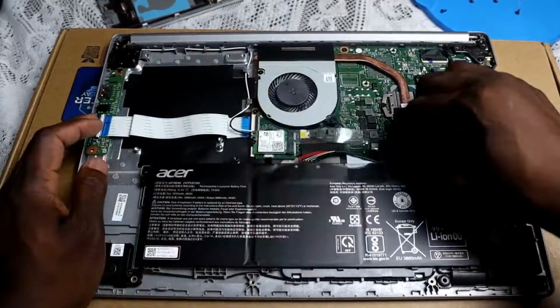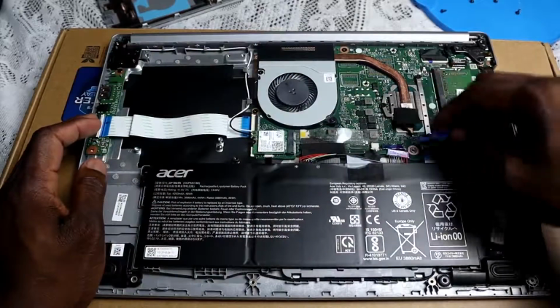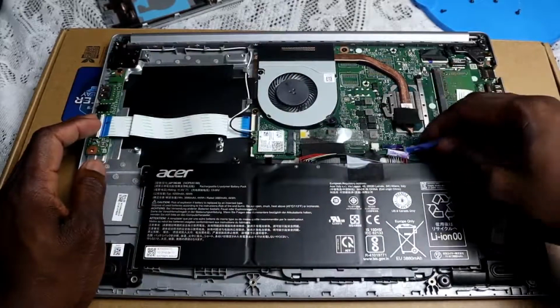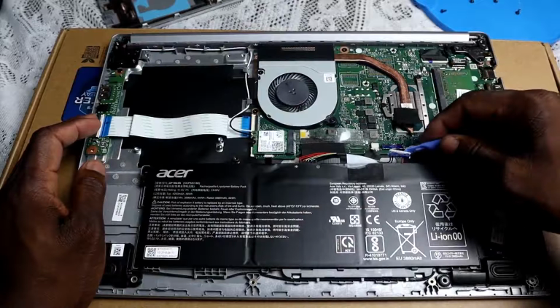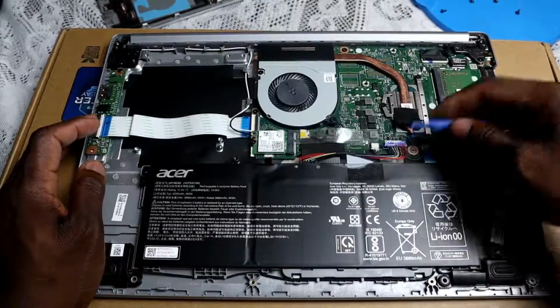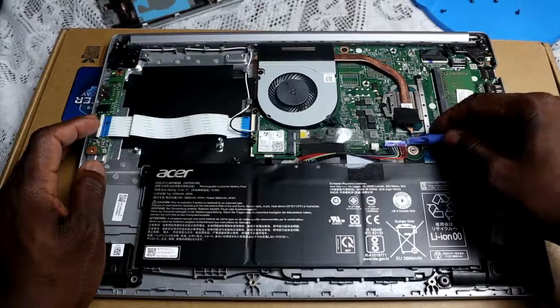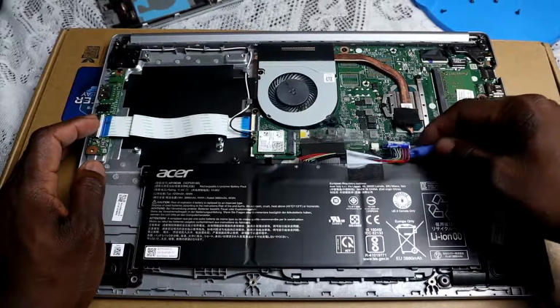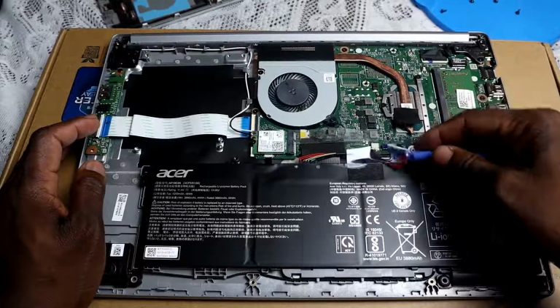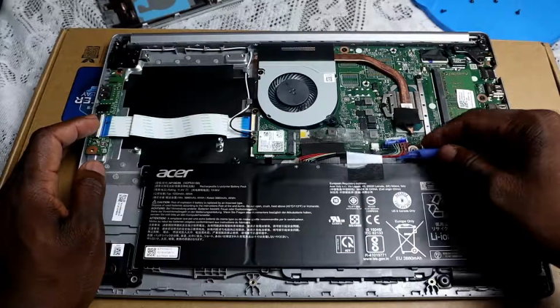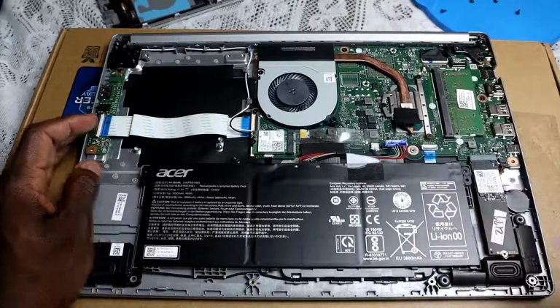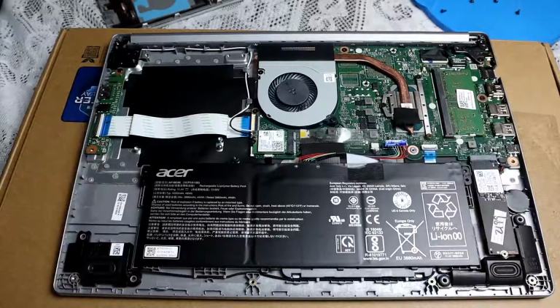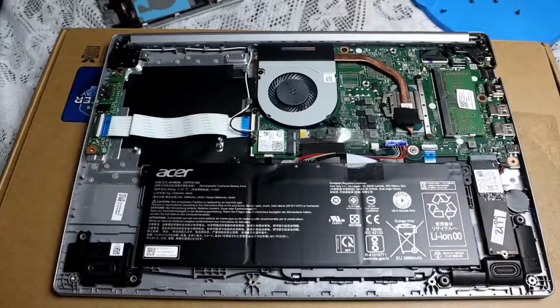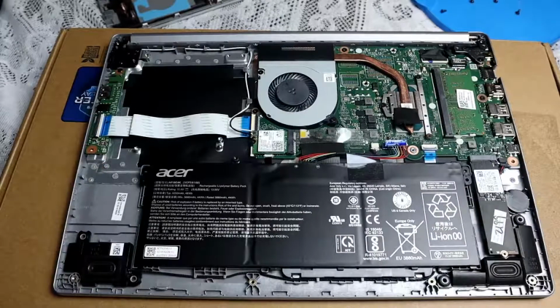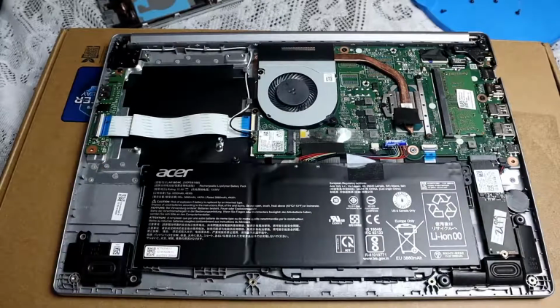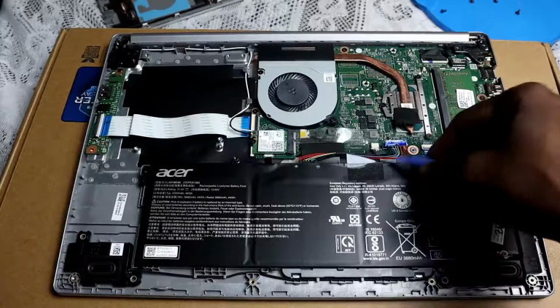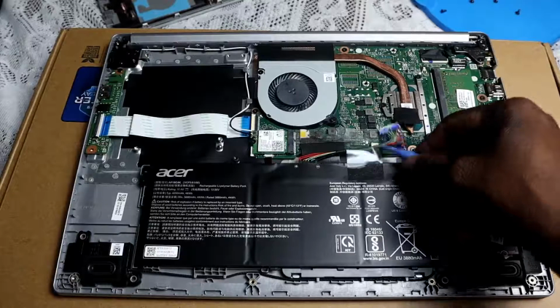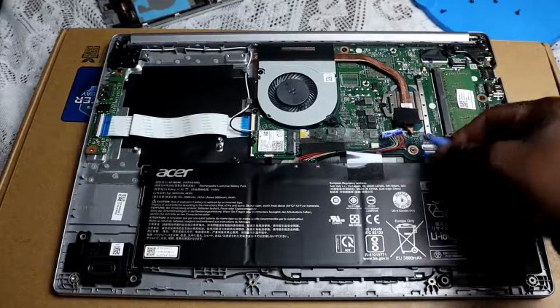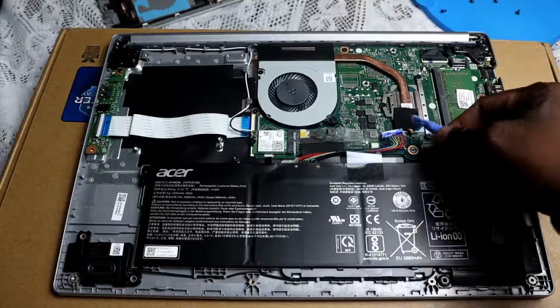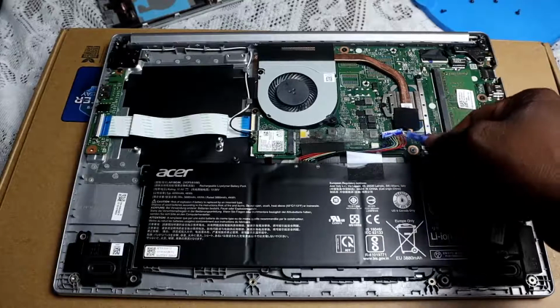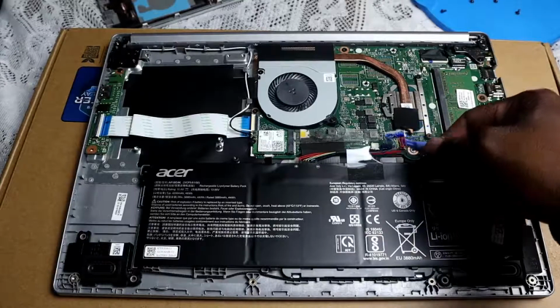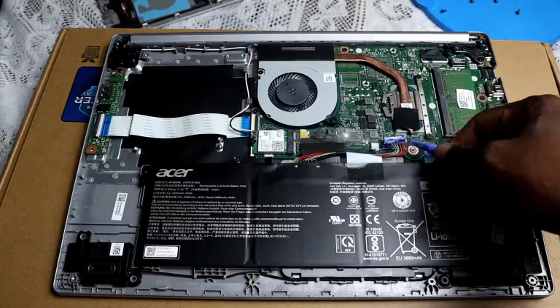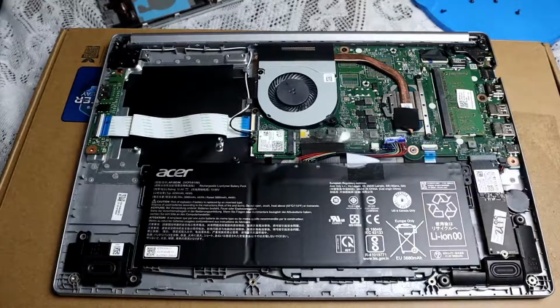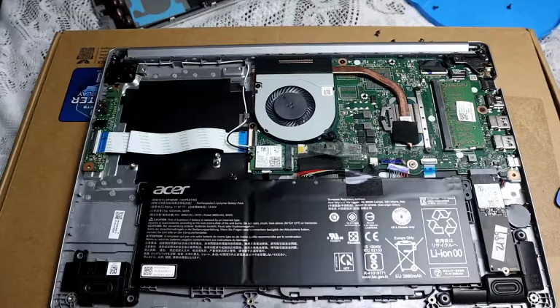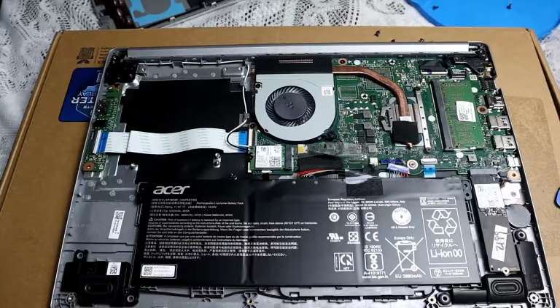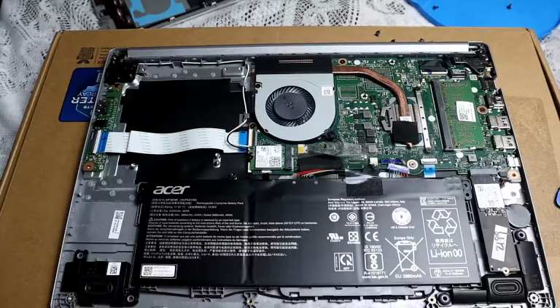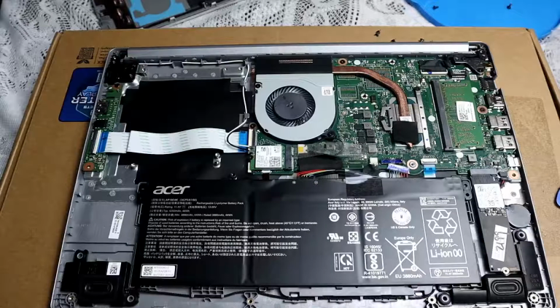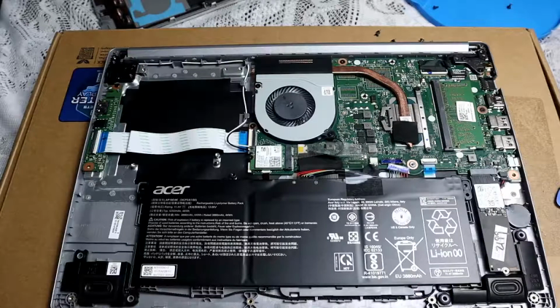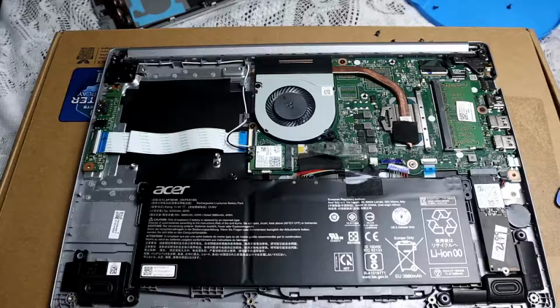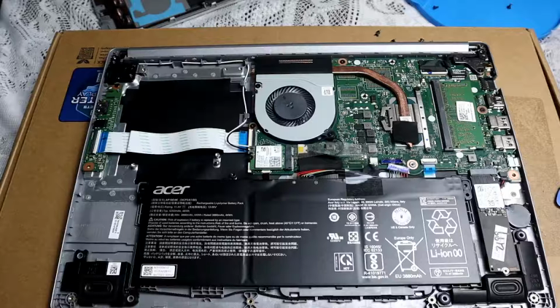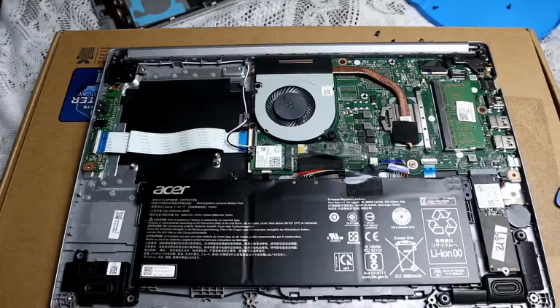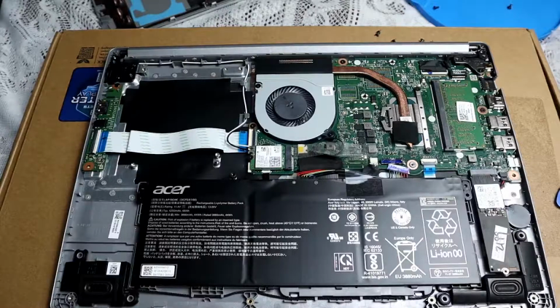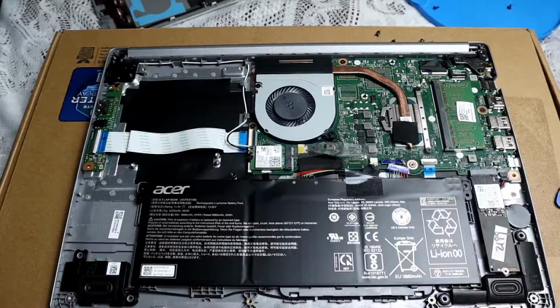Disconnecting the battery — you don't need to do anything special for it, just disconnect it and once it's disconnected you're good. Once you've opened it up, the next step is to take your HDD or SSD.